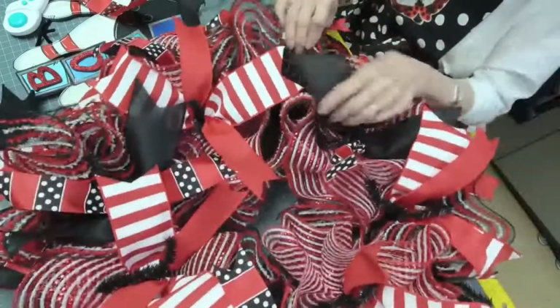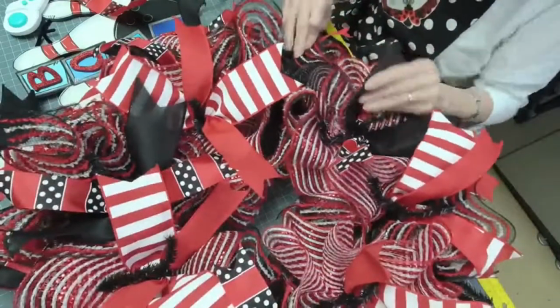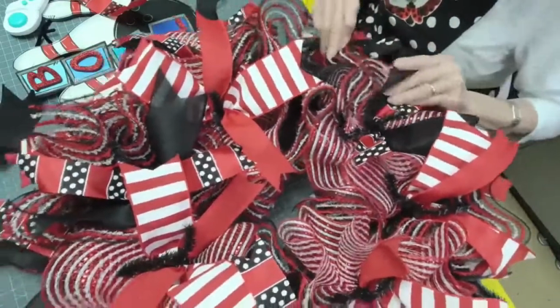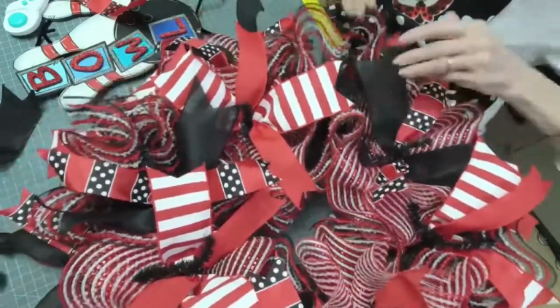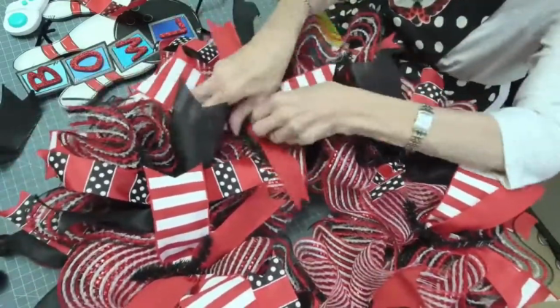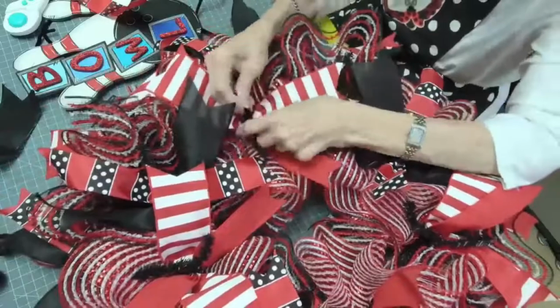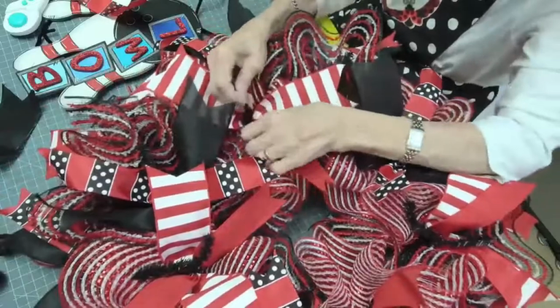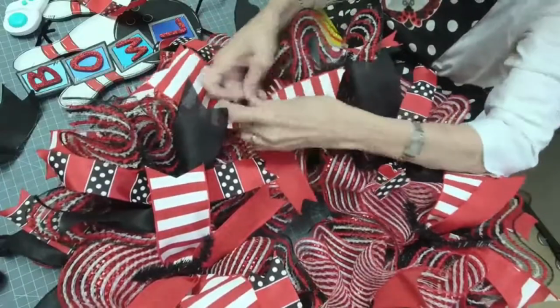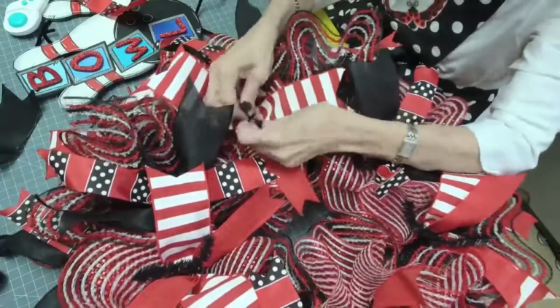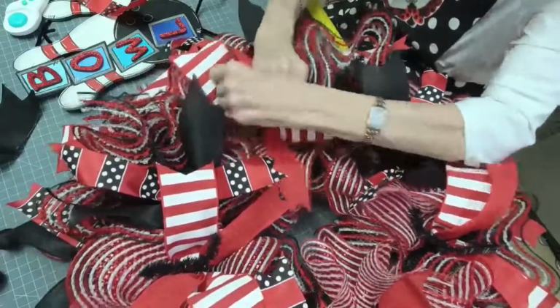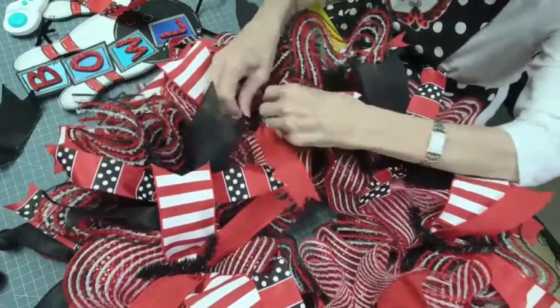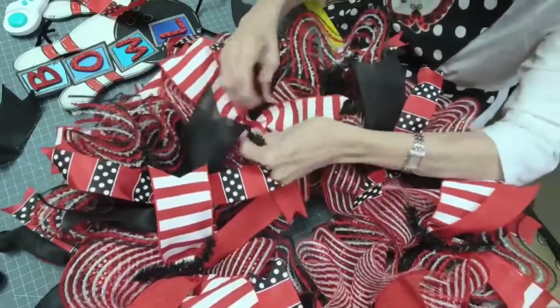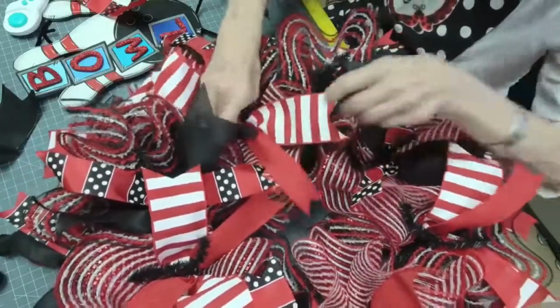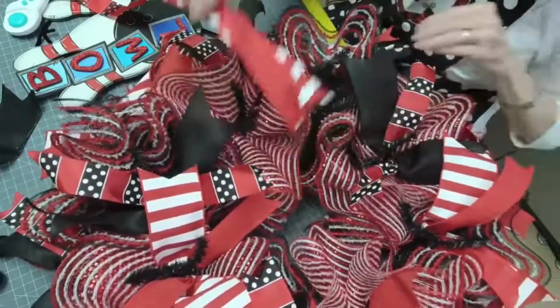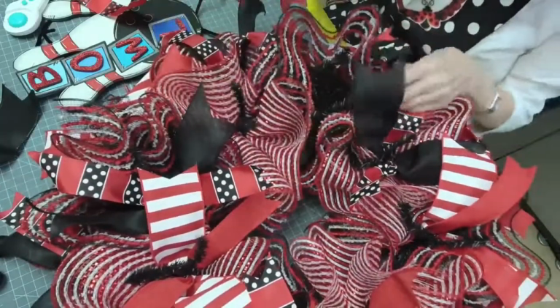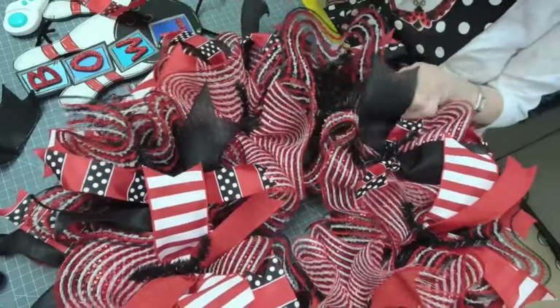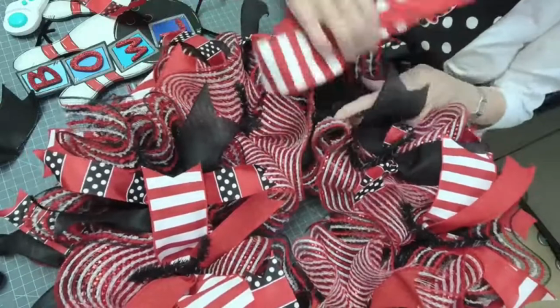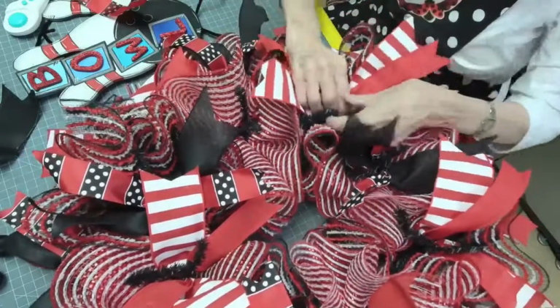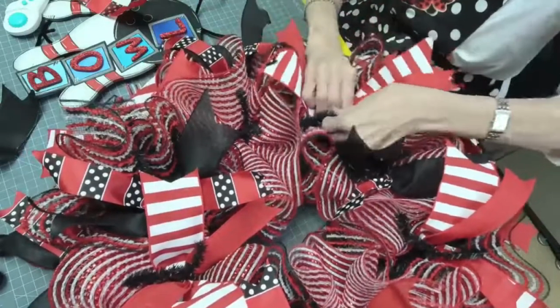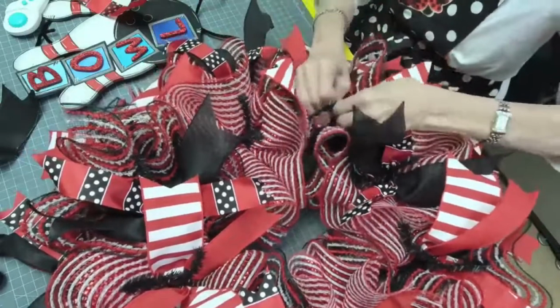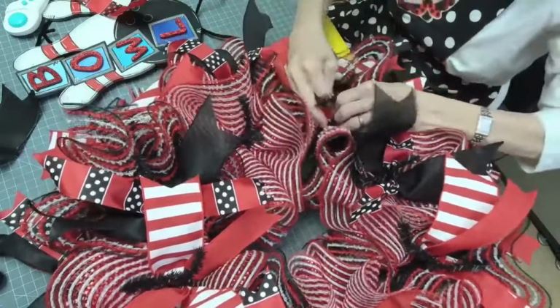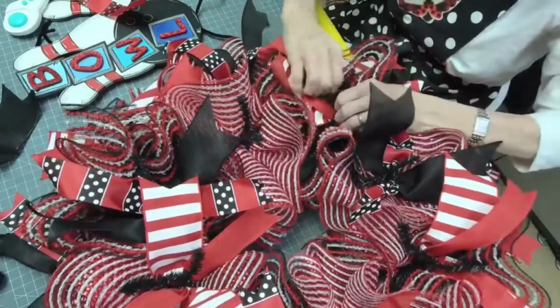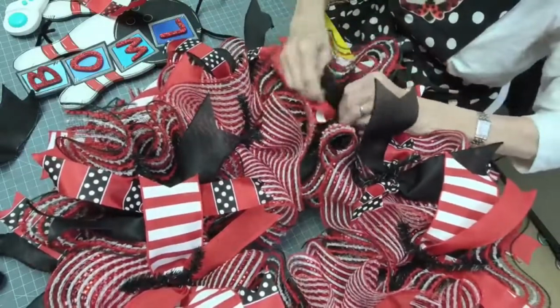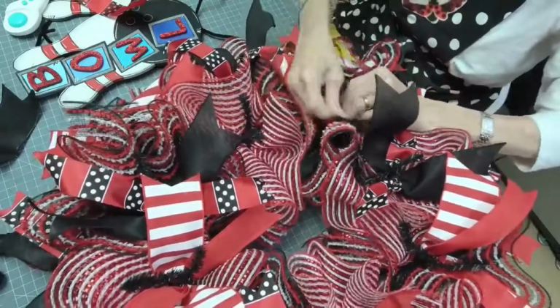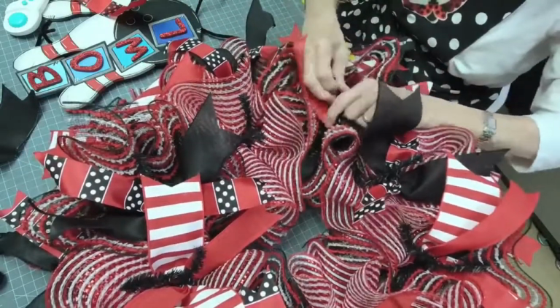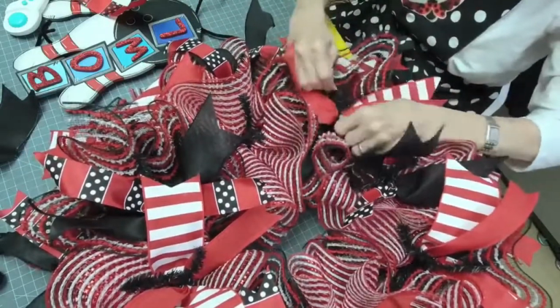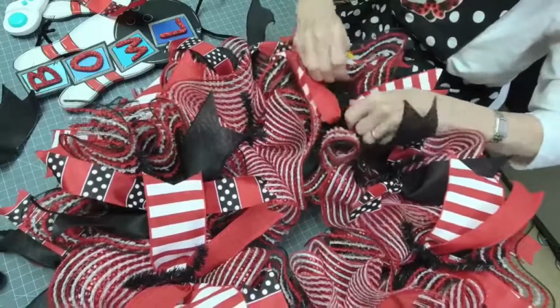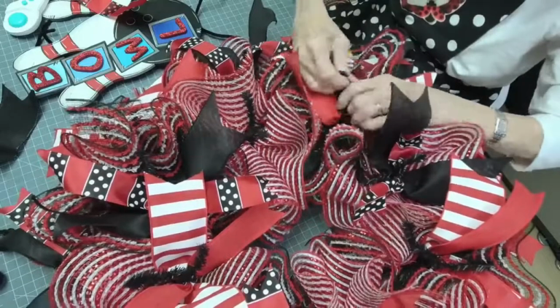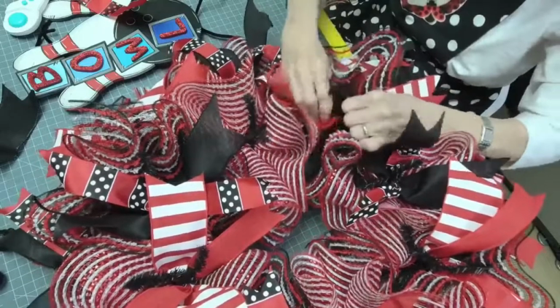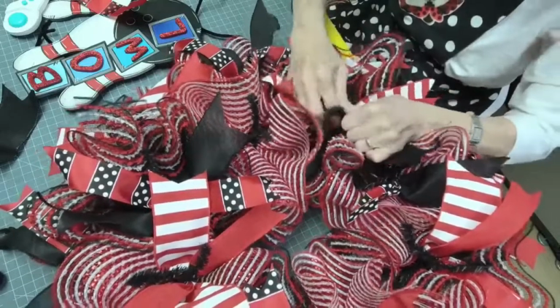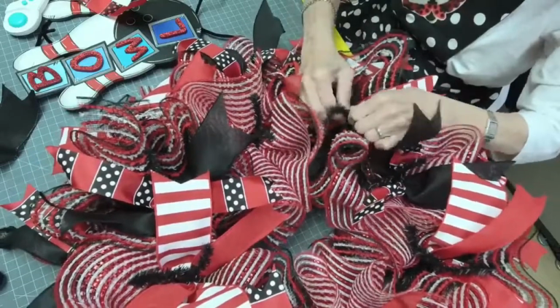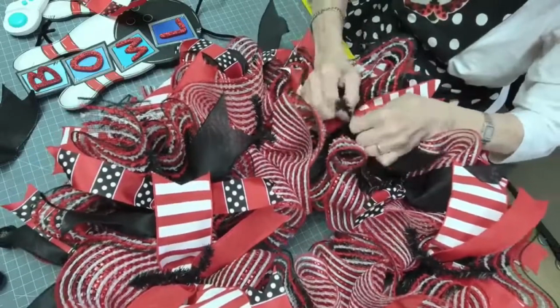I see I missed one and skipped a spot on the wreath — everybody makes mistakes. We'll fix that real quick.